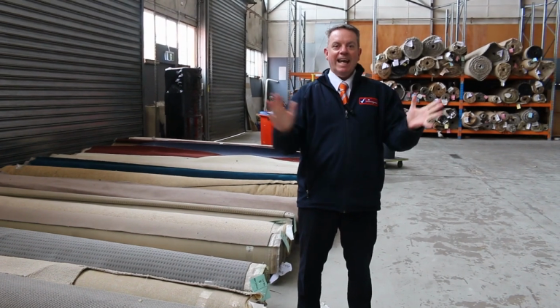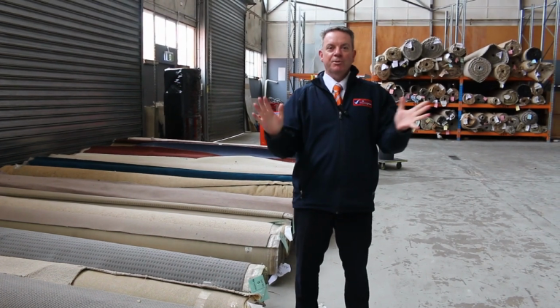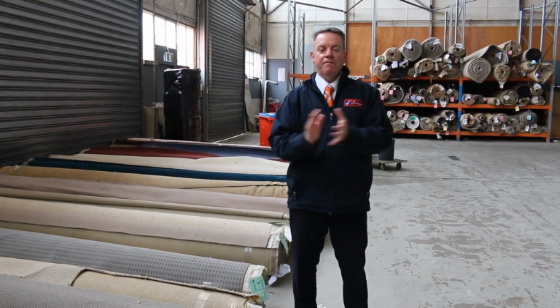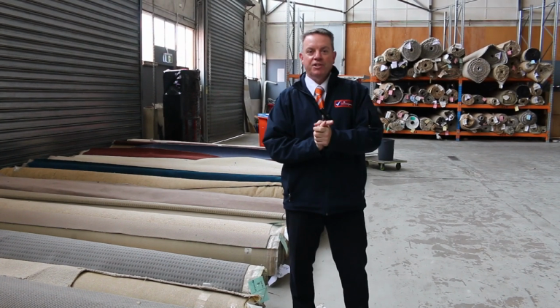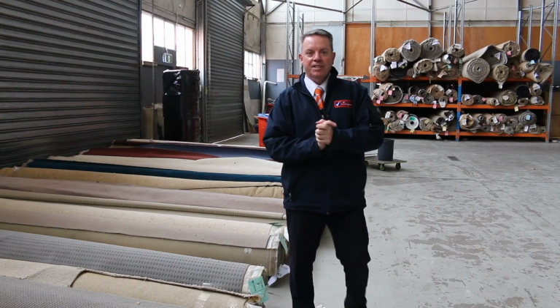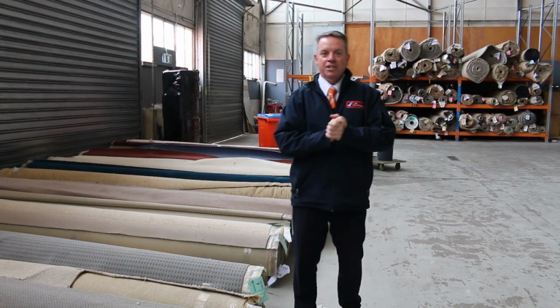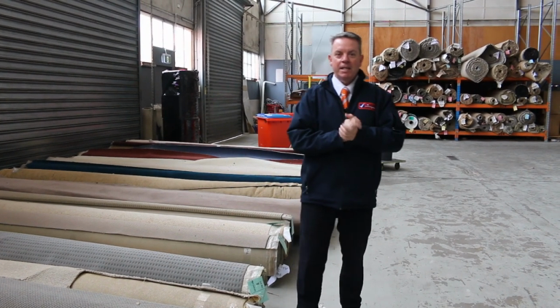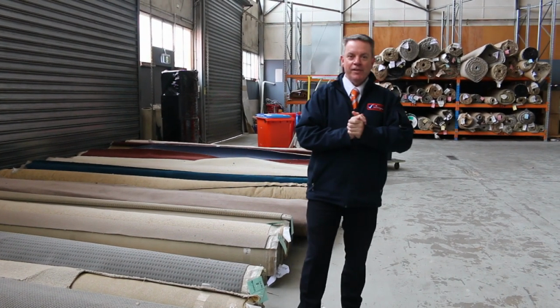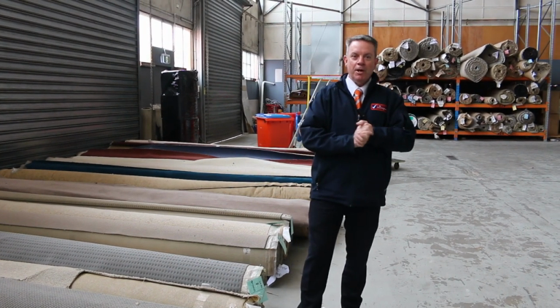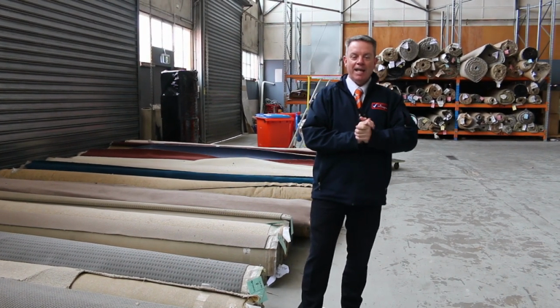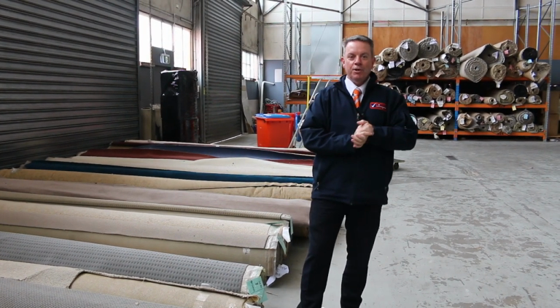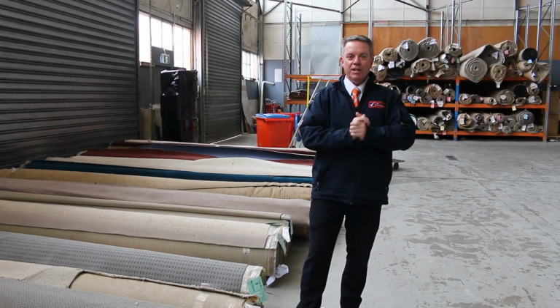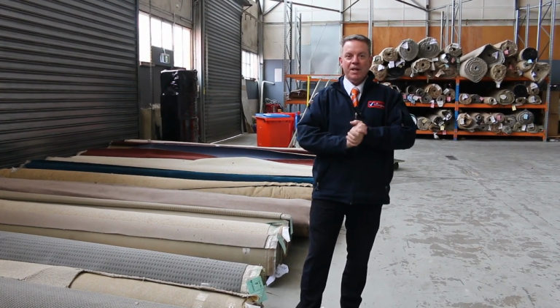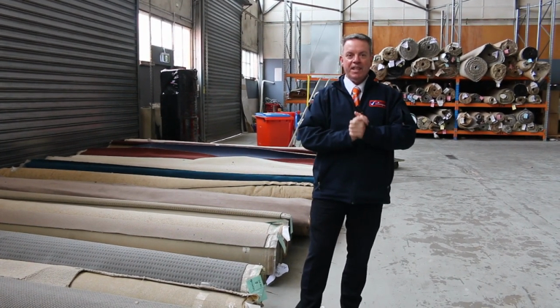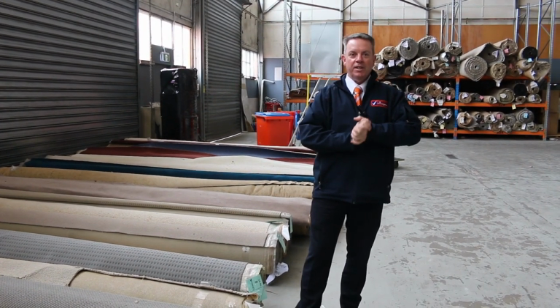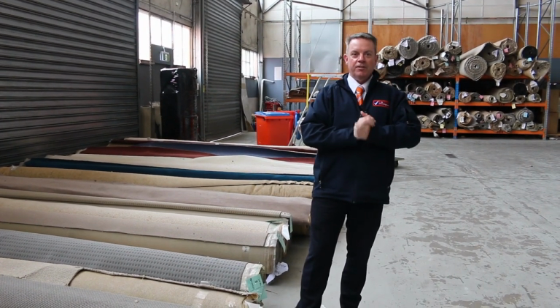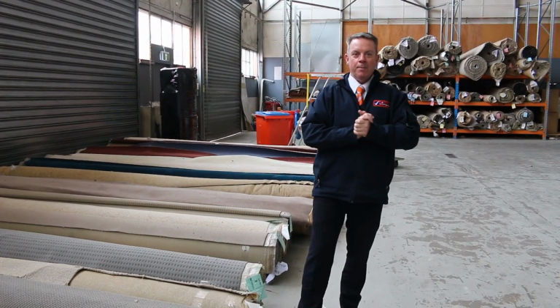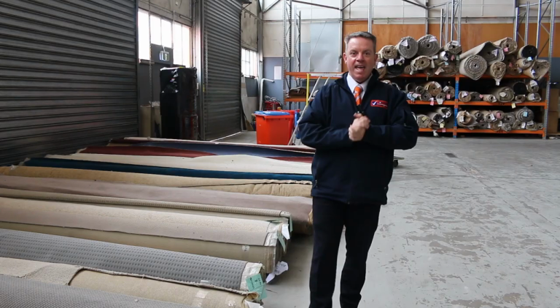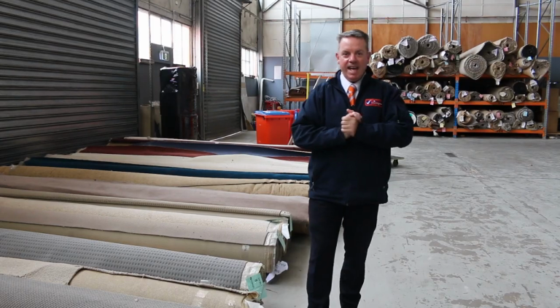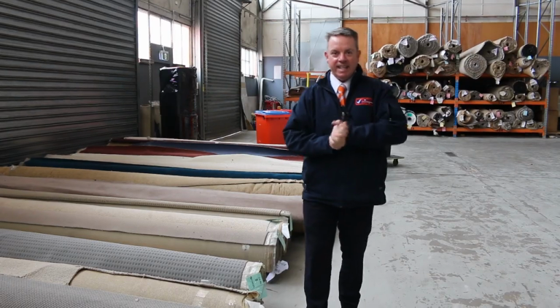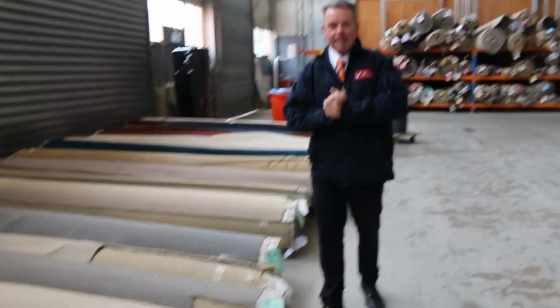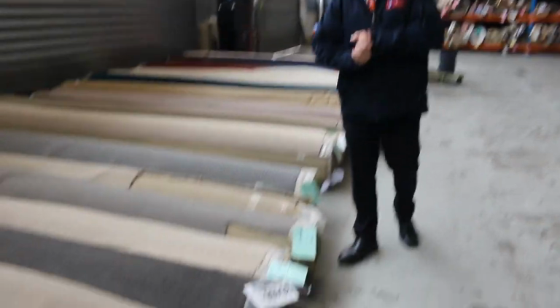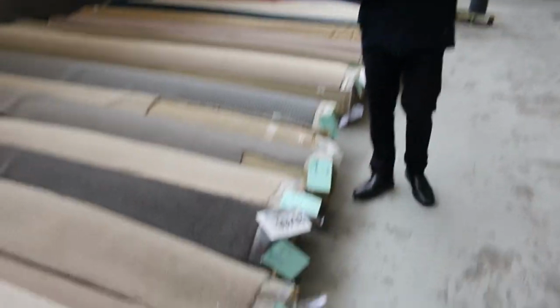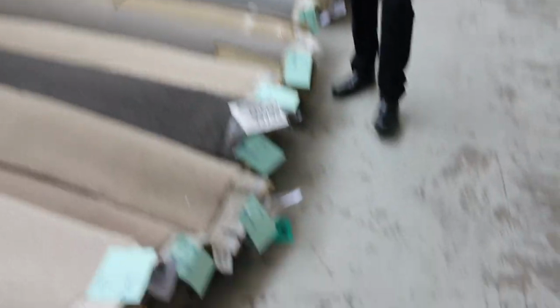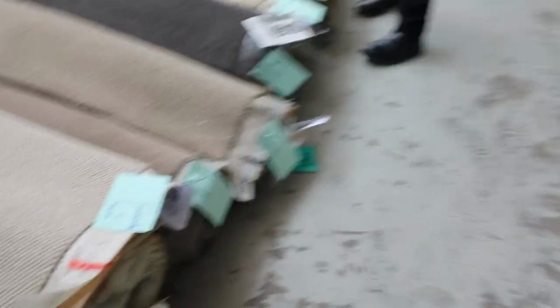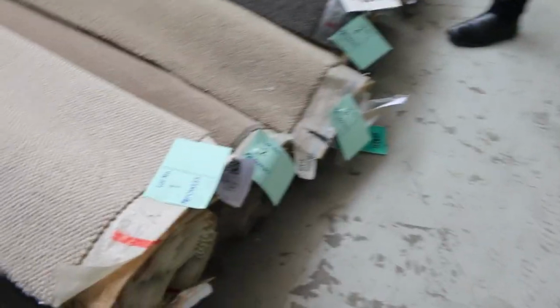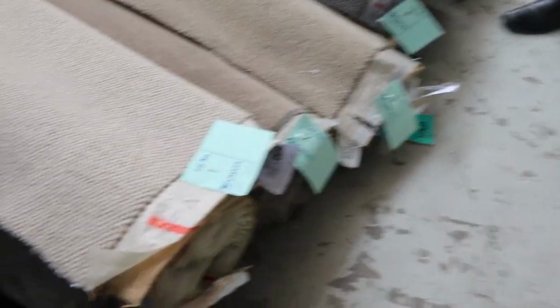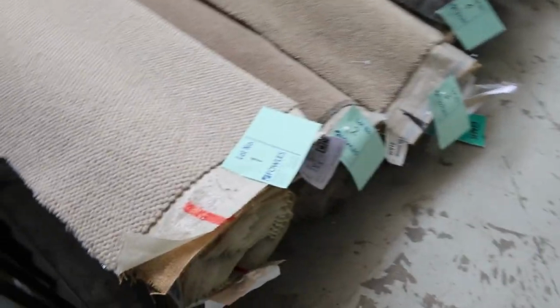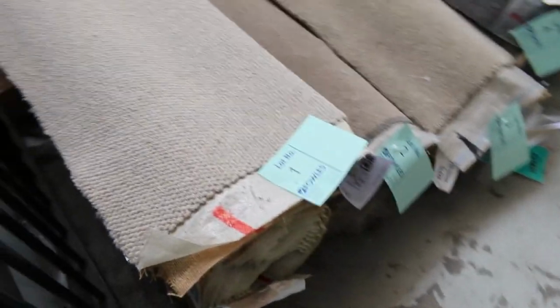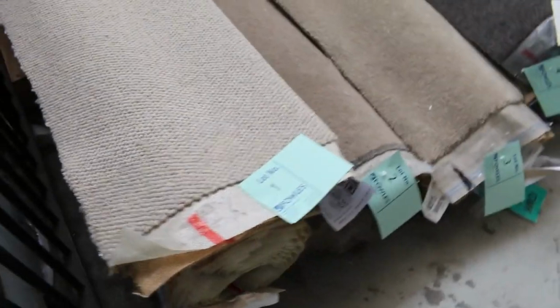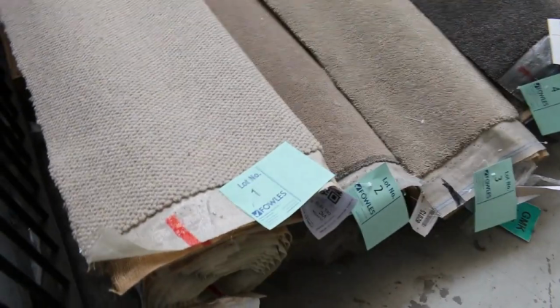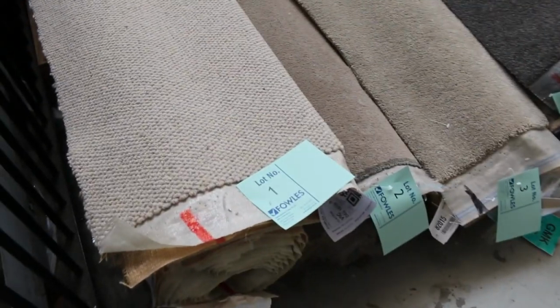G'day, I'm John from Fowler's Auction Sales. I'm here to preview tomorrow's carpet auction. It's Wednesday the 19th of October at 10am. Righto, let's have a look at our rollers and knife carts to start us away.